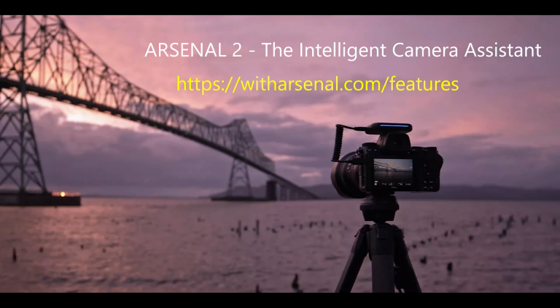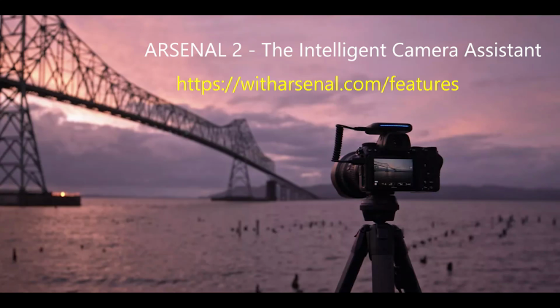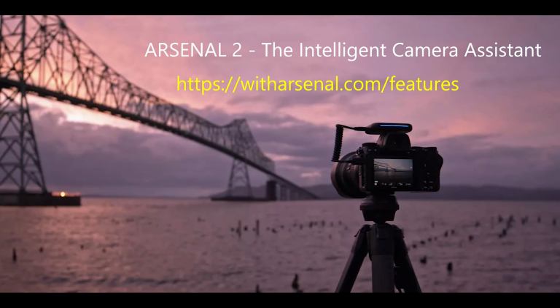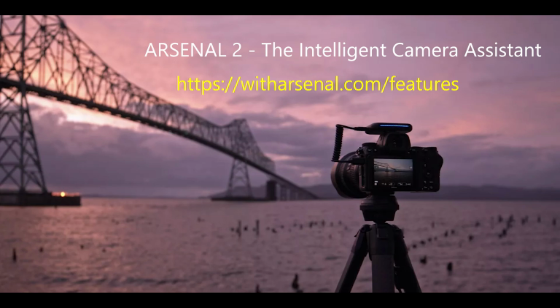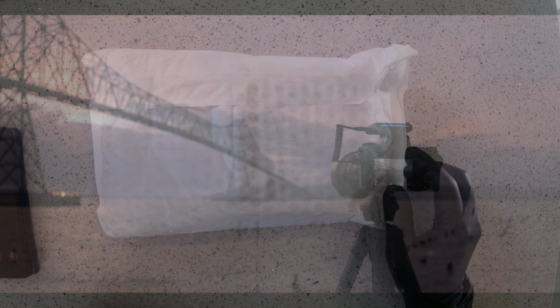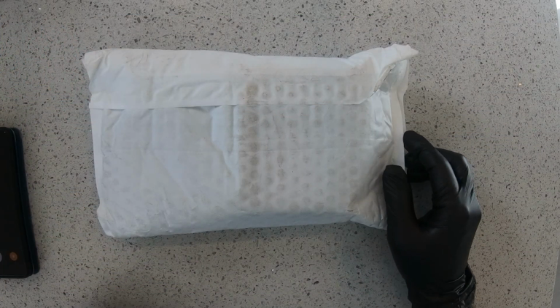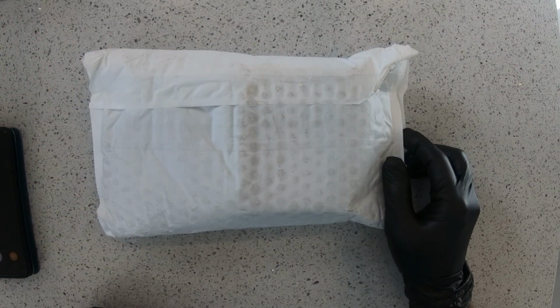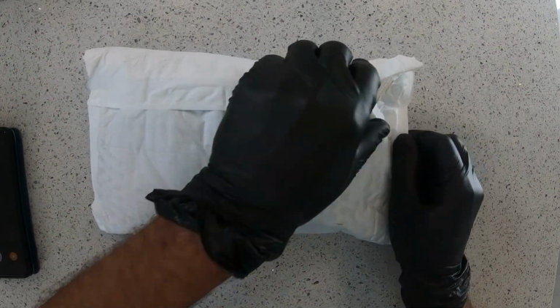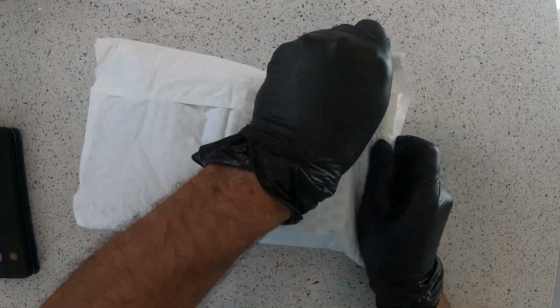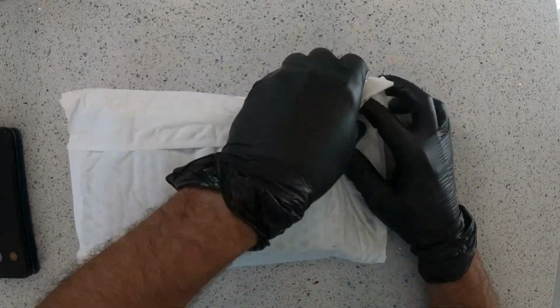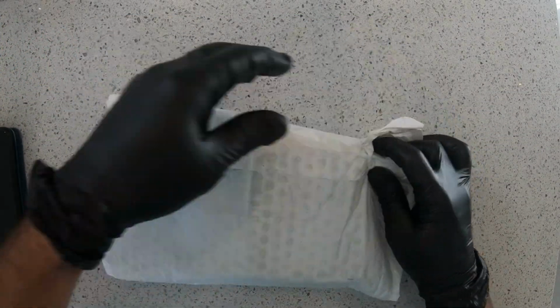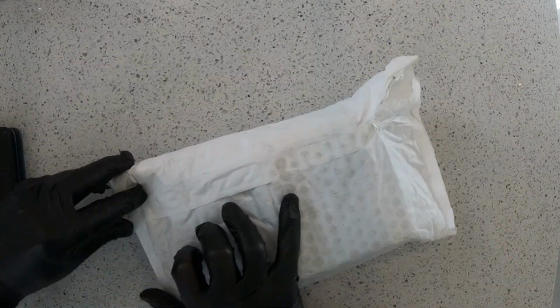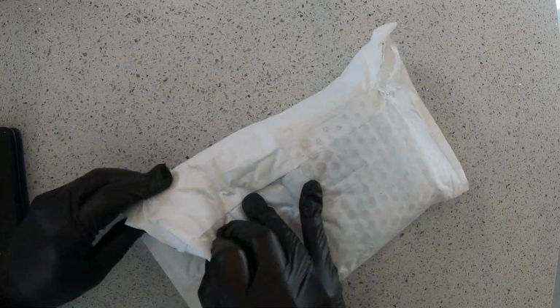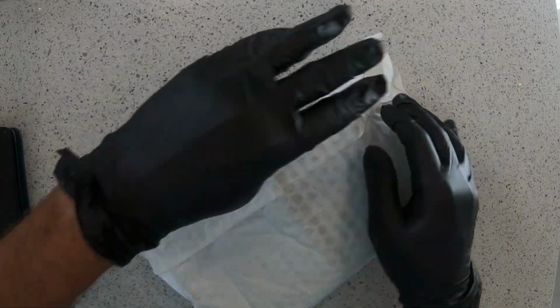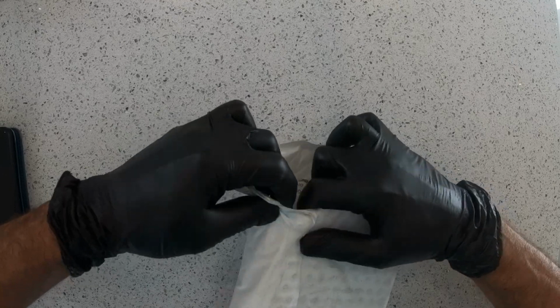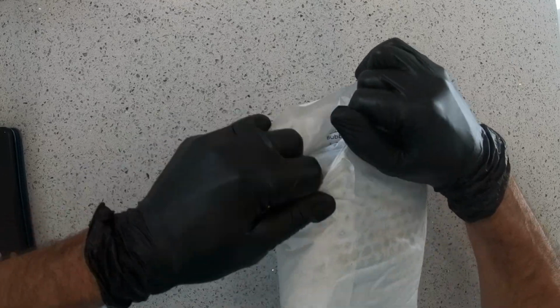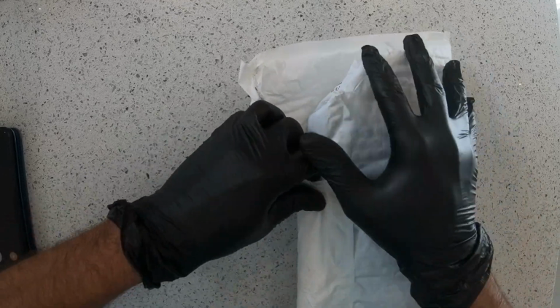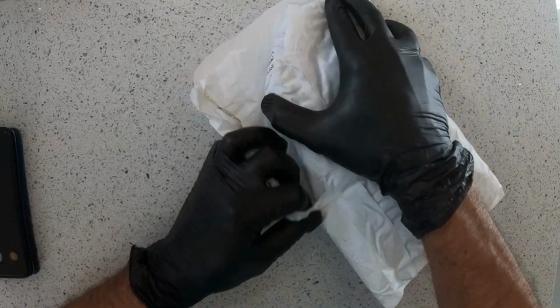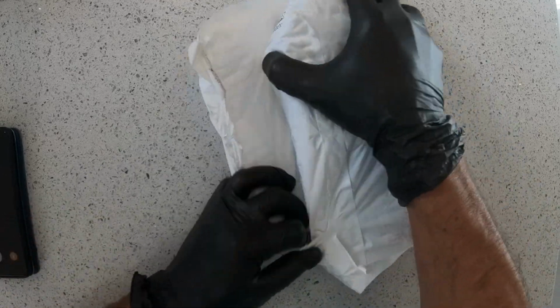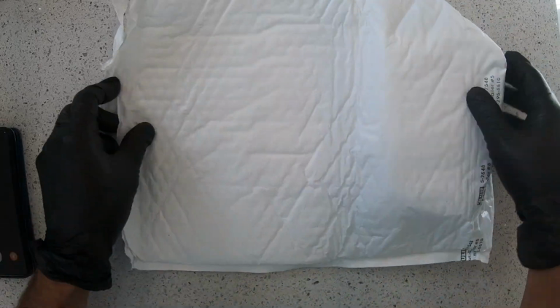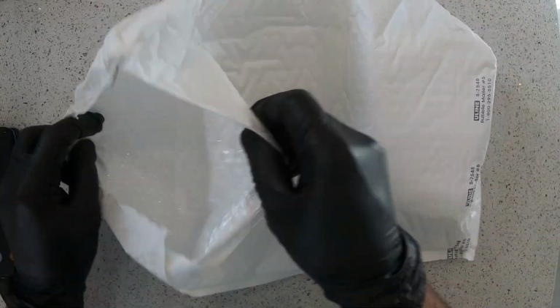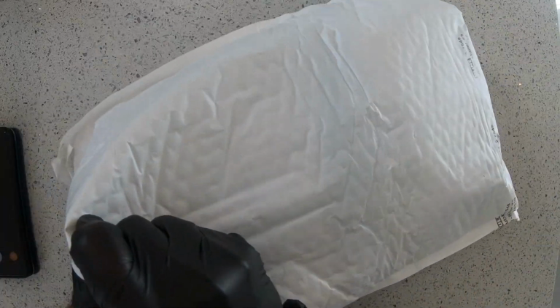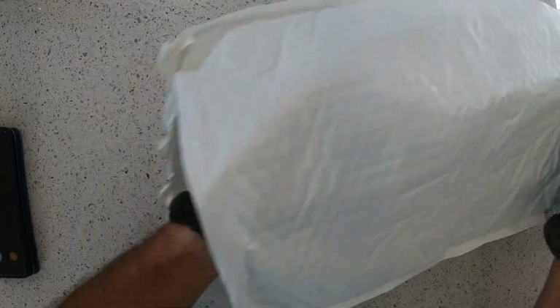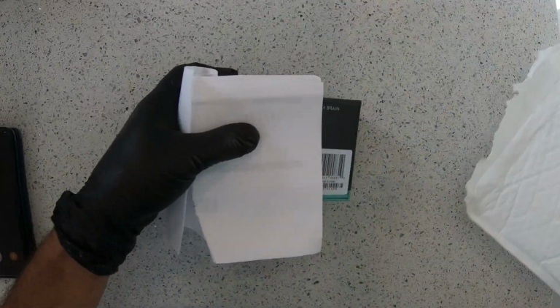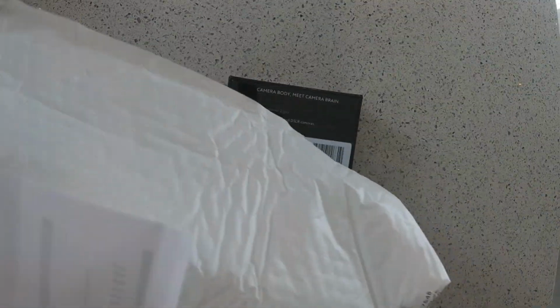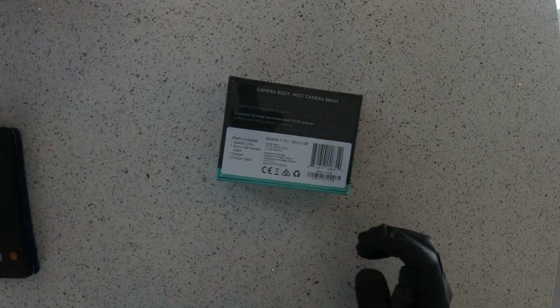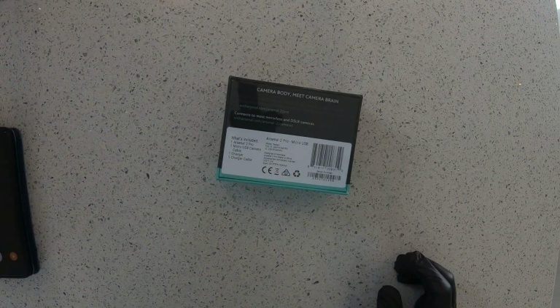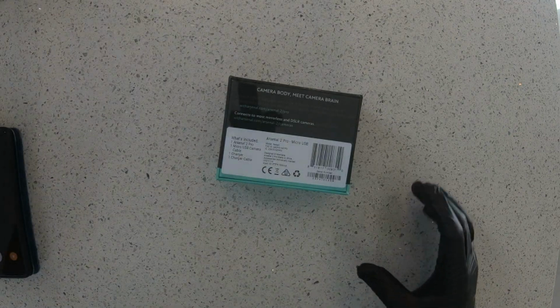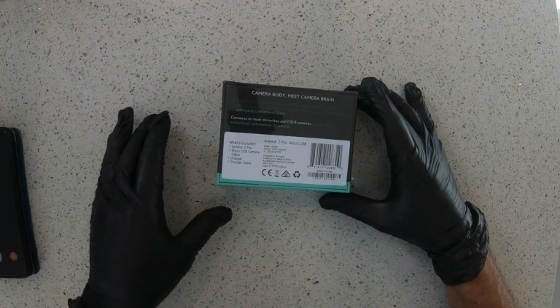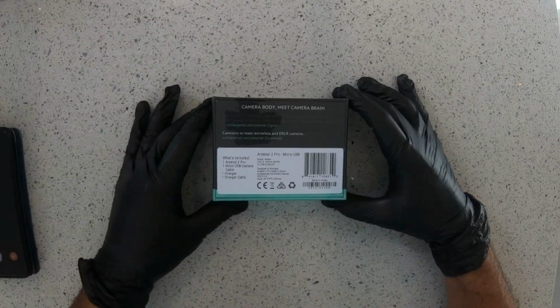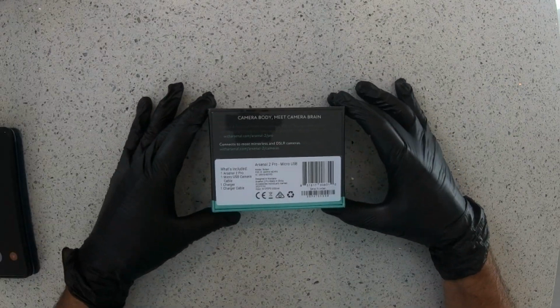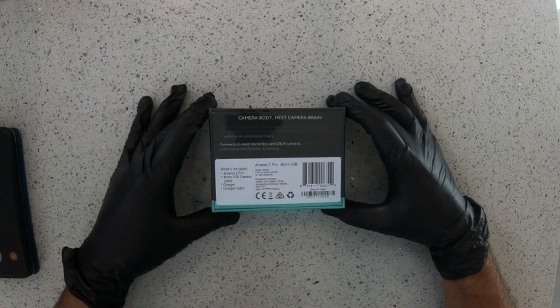Let's unpack it. It took a while to get mine — I contacted support at Arsenal and they mentioned that the device was stuck in ports due to supply chain issues at the US West Coast. It comes in a protective bag. The box is solid with nice color and design.